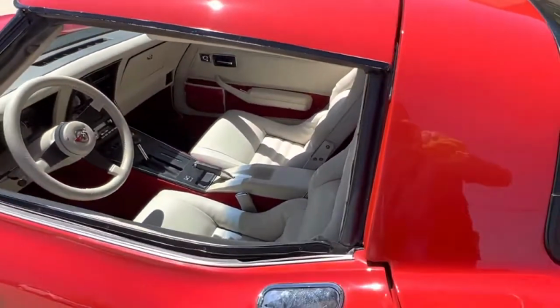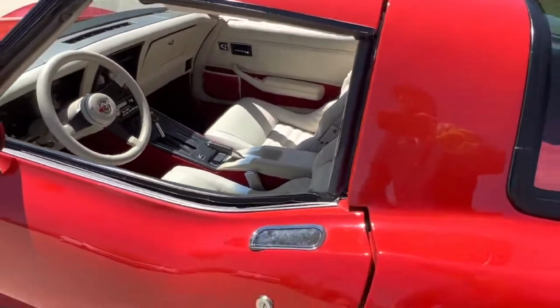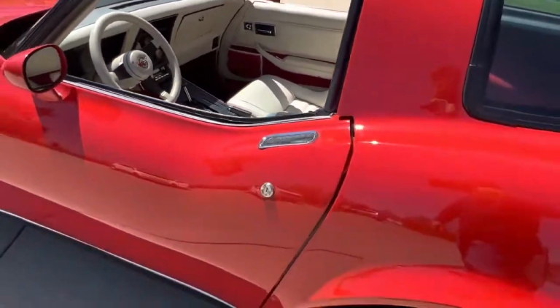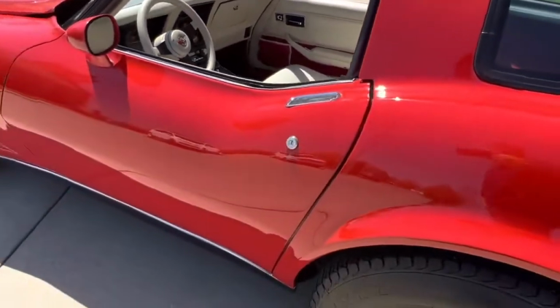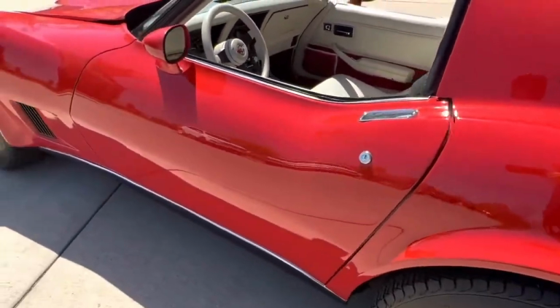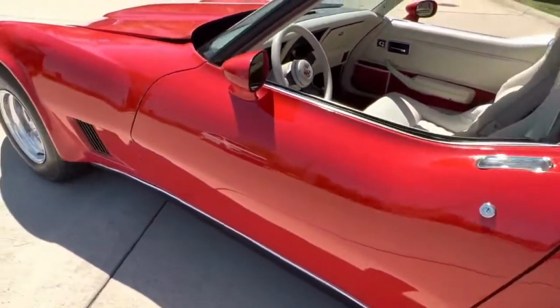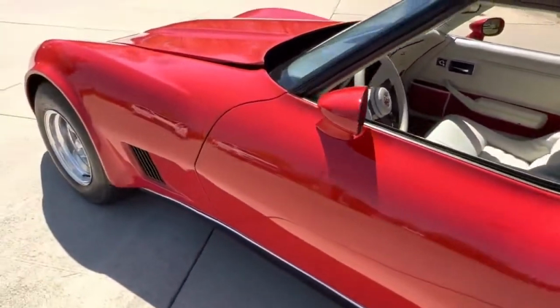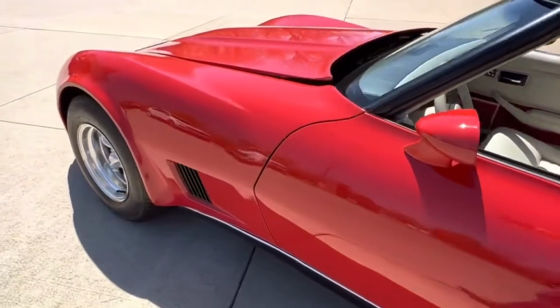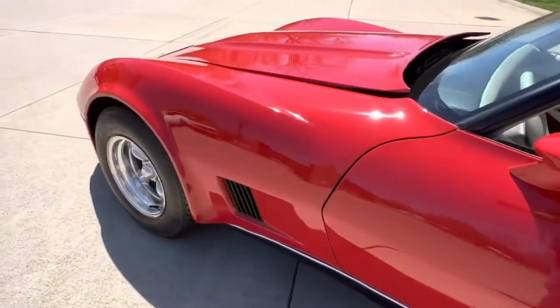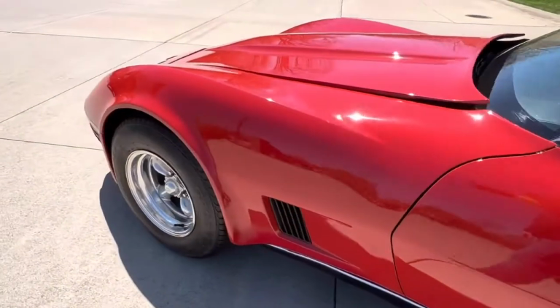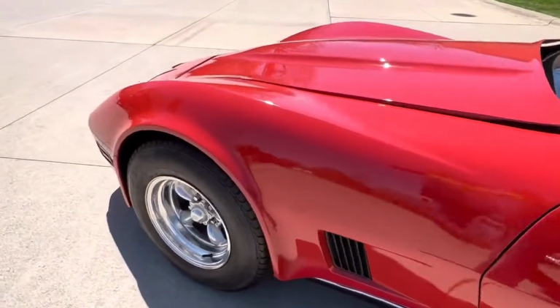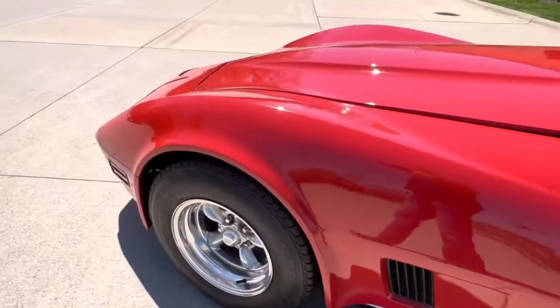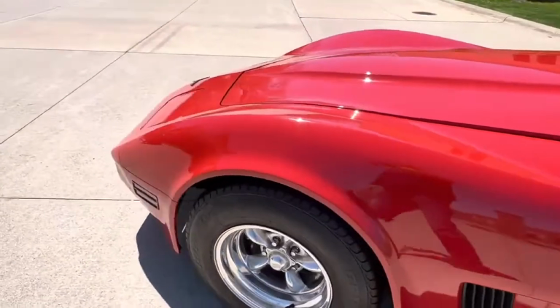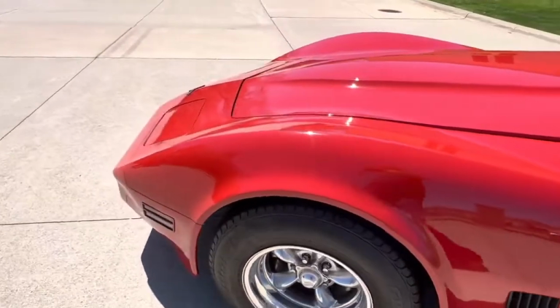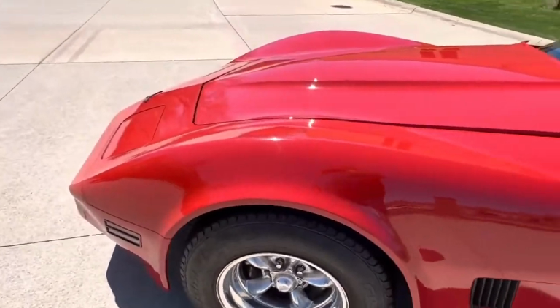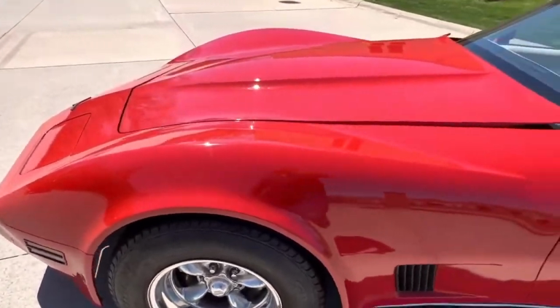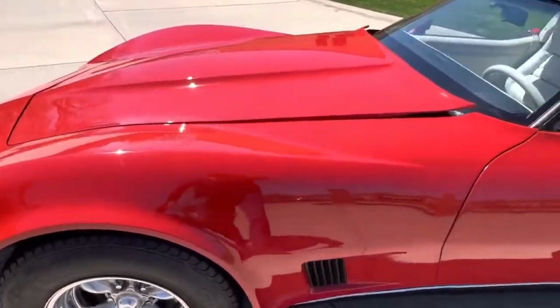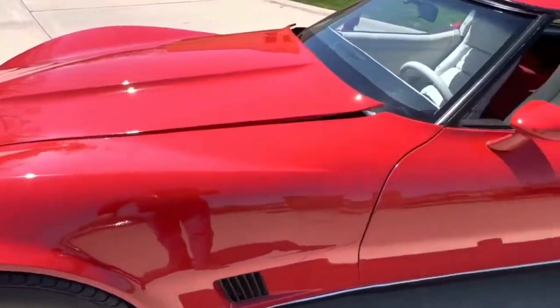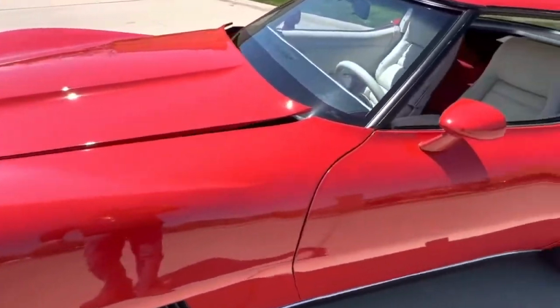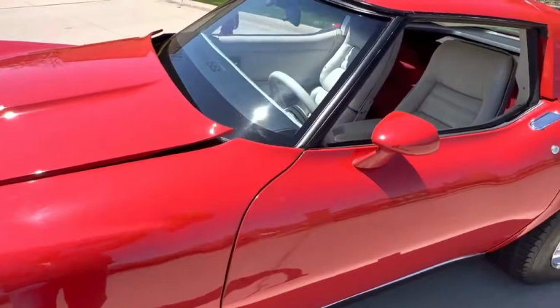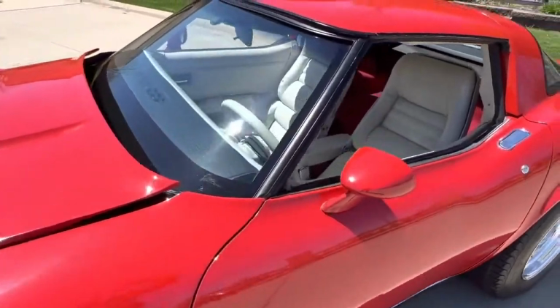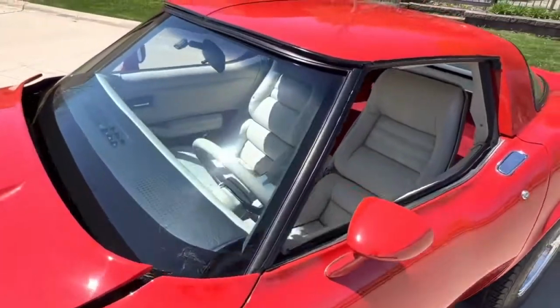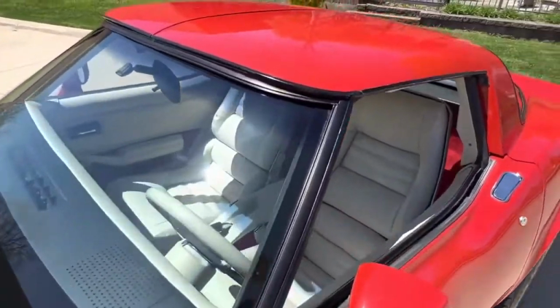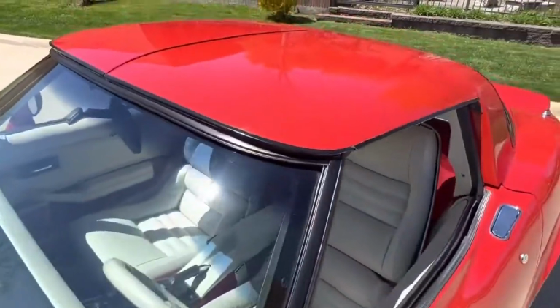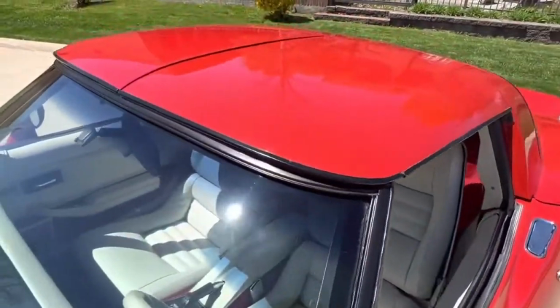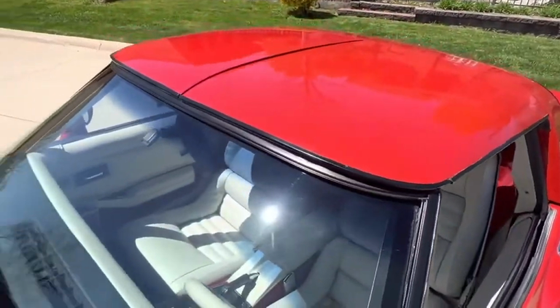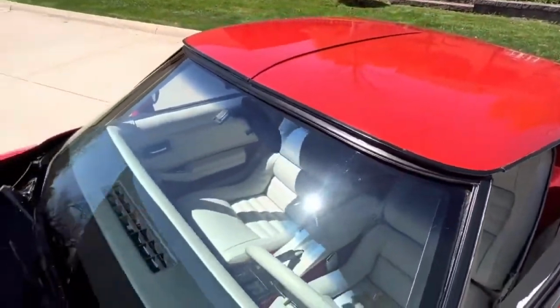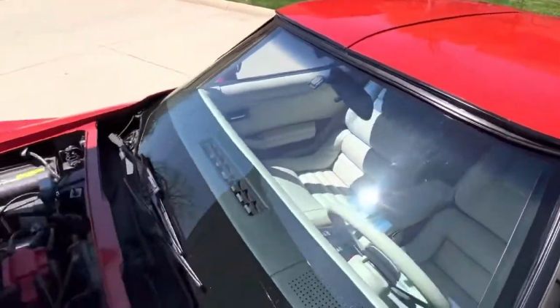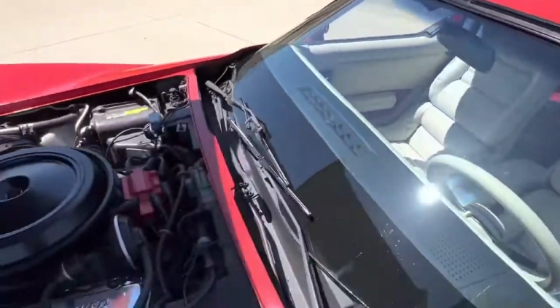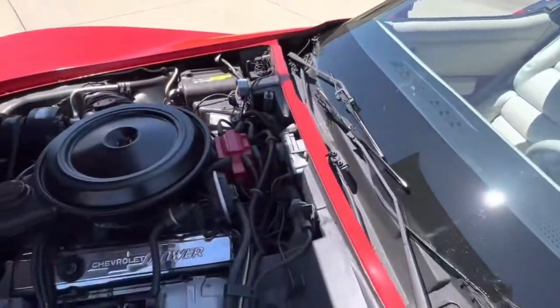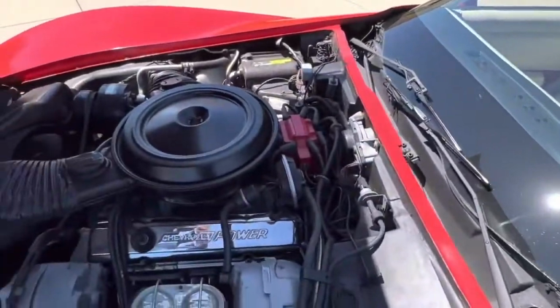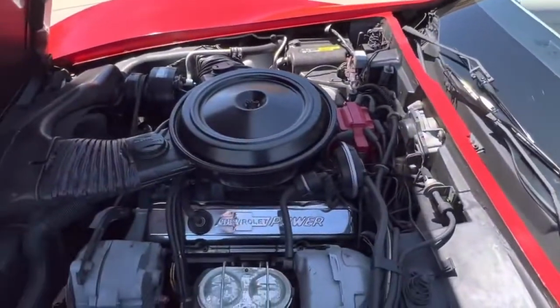Nice gaps. Doors shut nice. Hood all lines up nice. There are a couple little stone chips that have been touched up over the years. Very common, but you have to hunt them down.